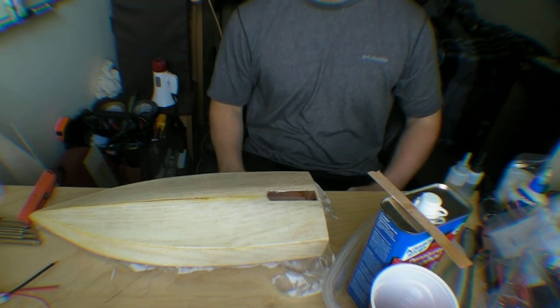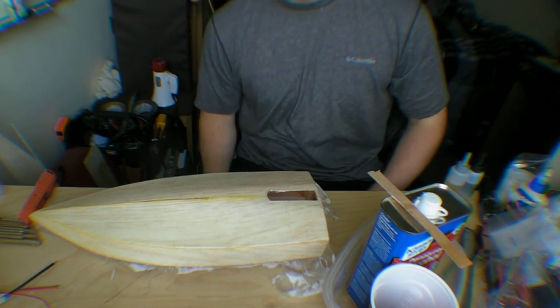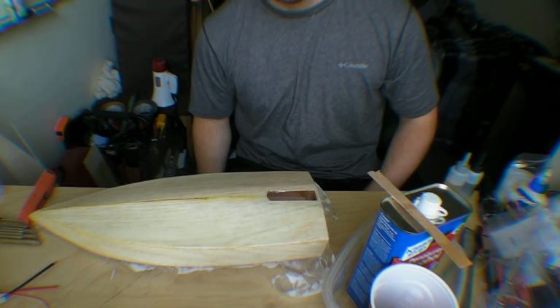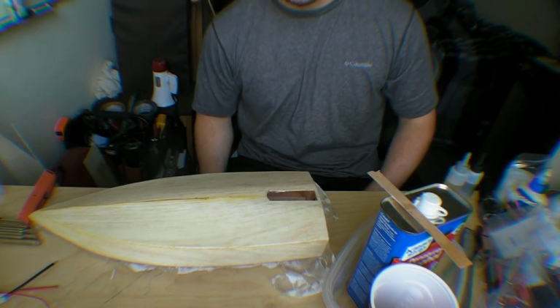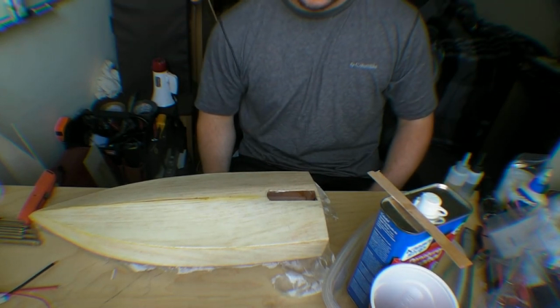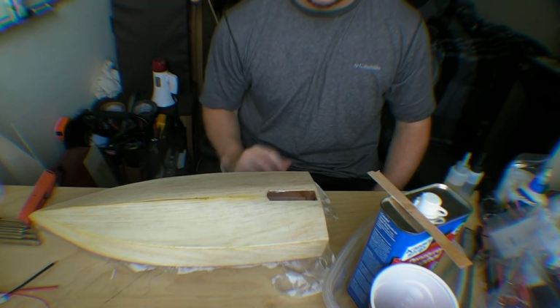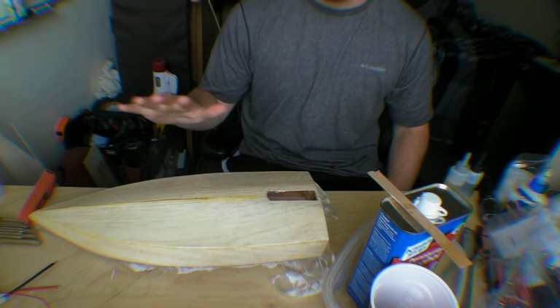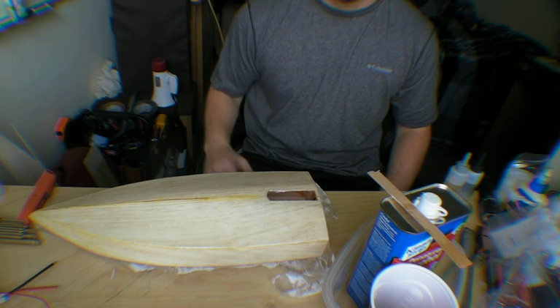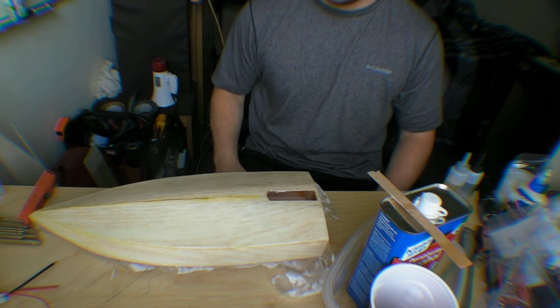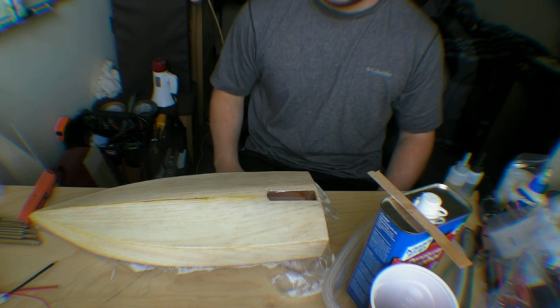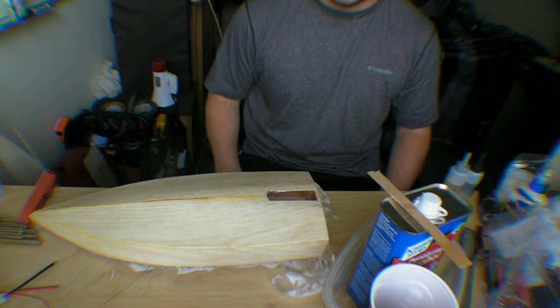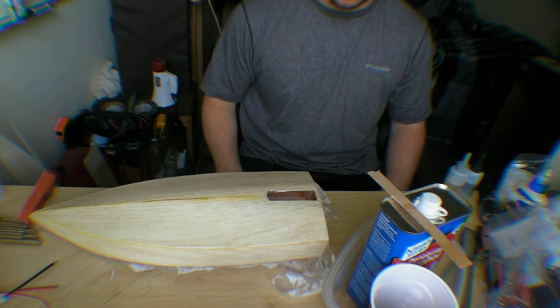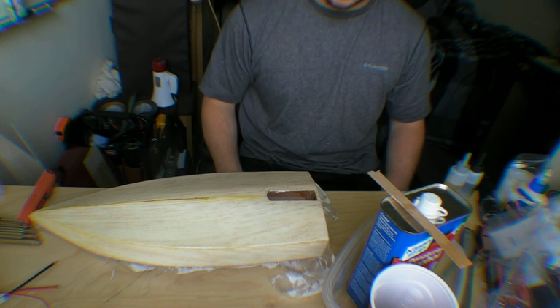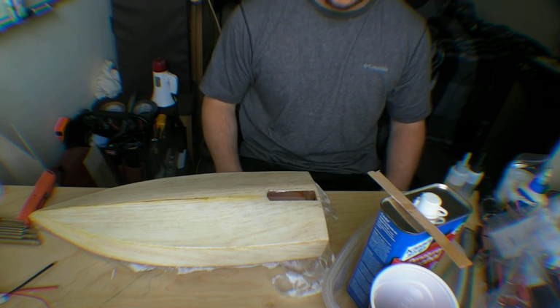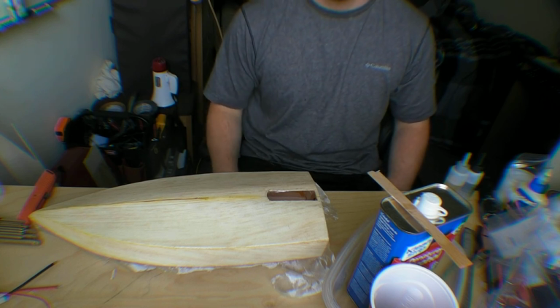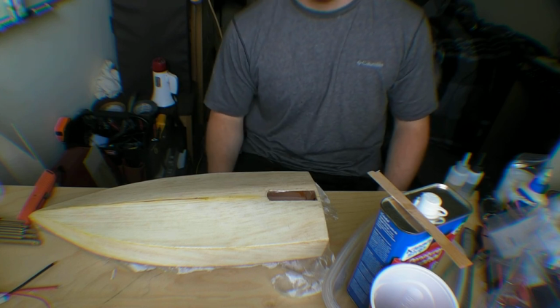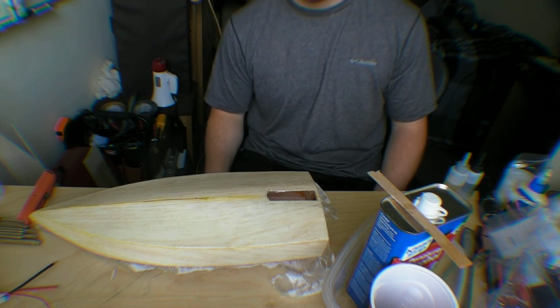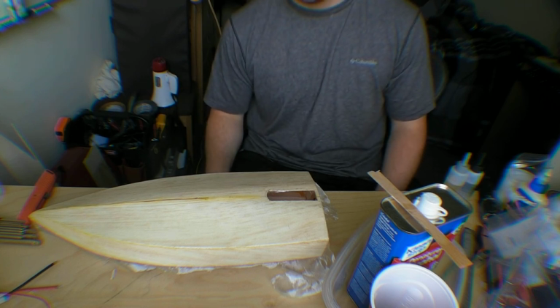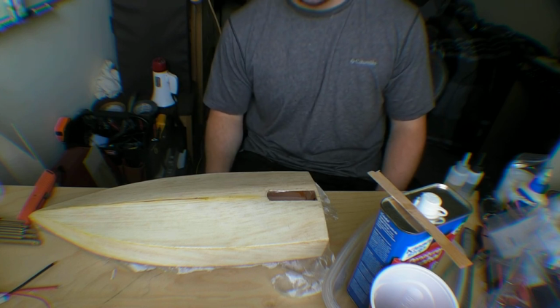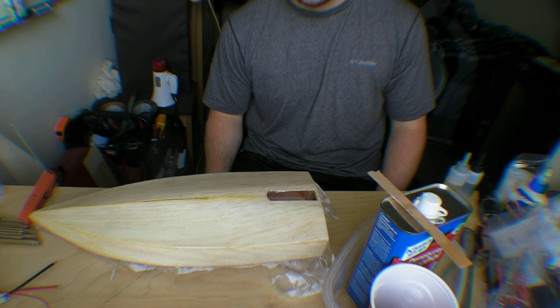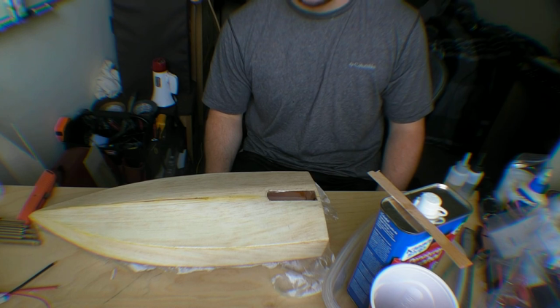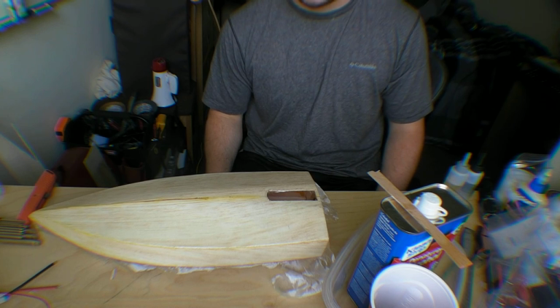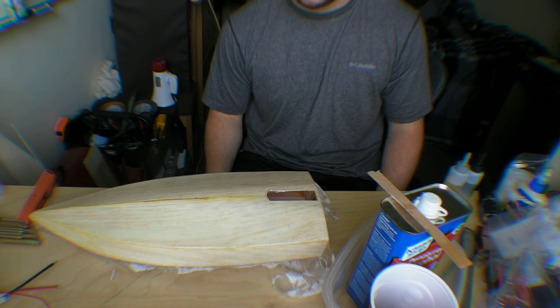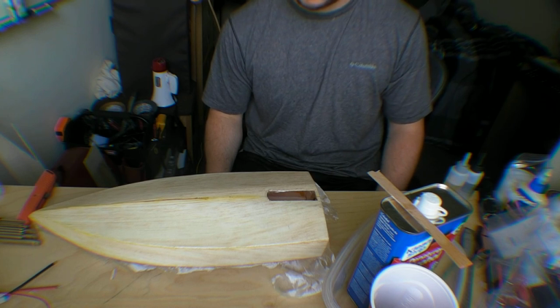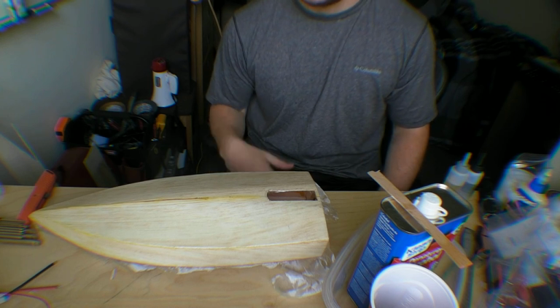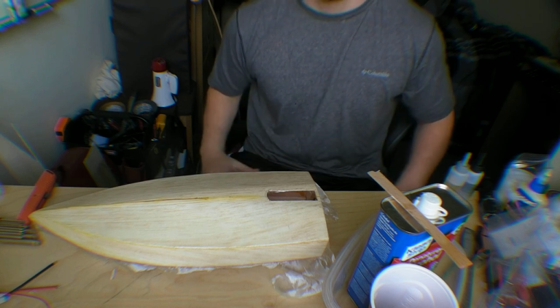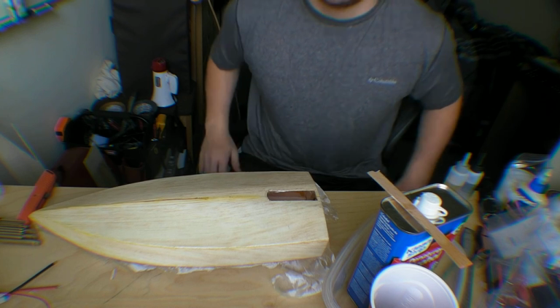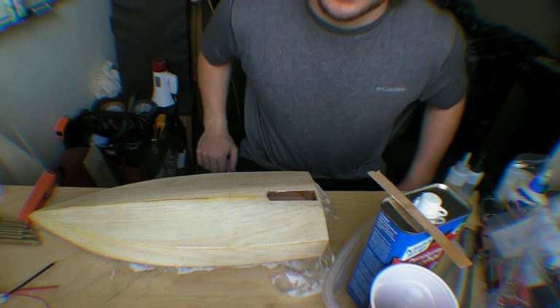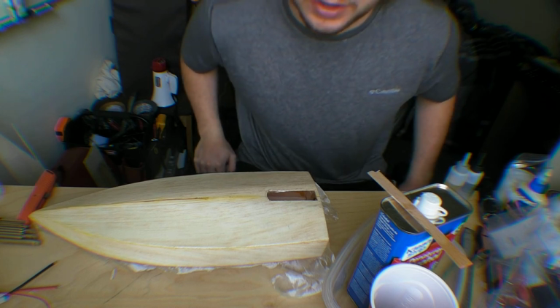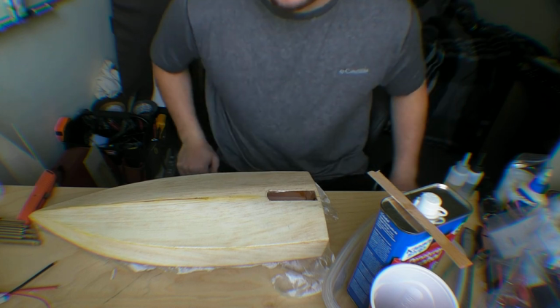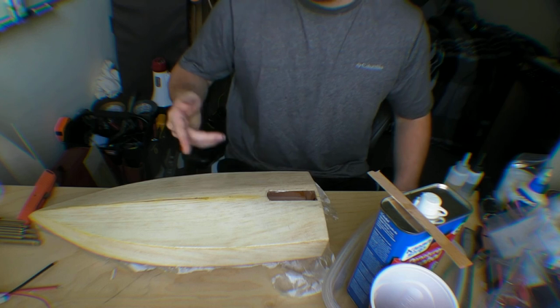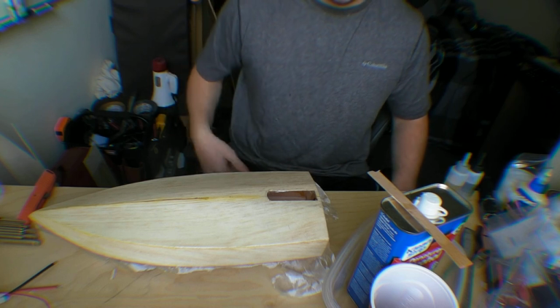Hey guys, I wanted to make a quick video going over this boat project I've been working on. I've been meaning to make a video for a while on this, but I've been really busy. So I have a little bit of extra time right now, so I figured I'd go over this.